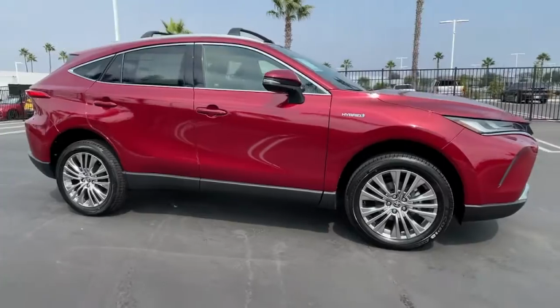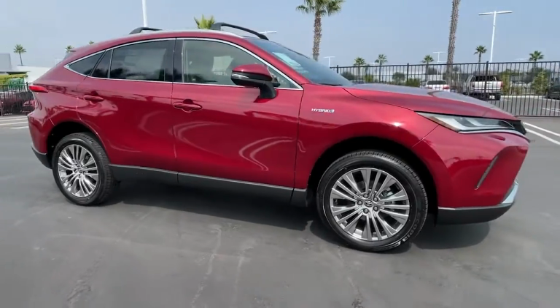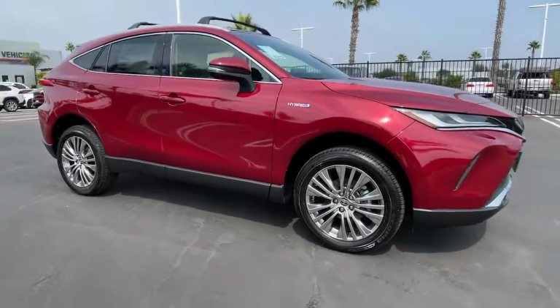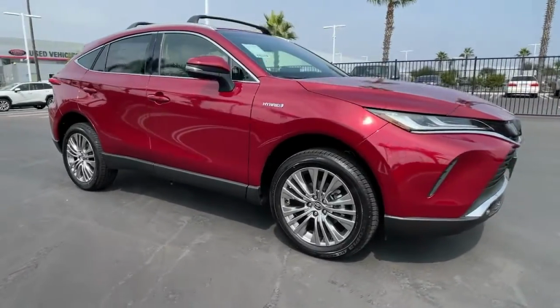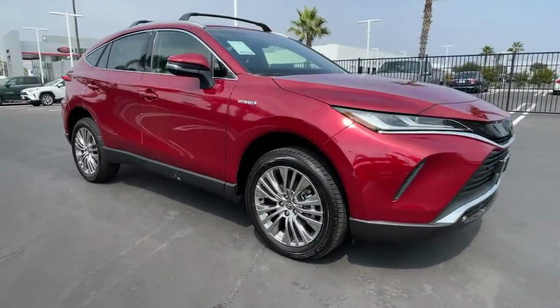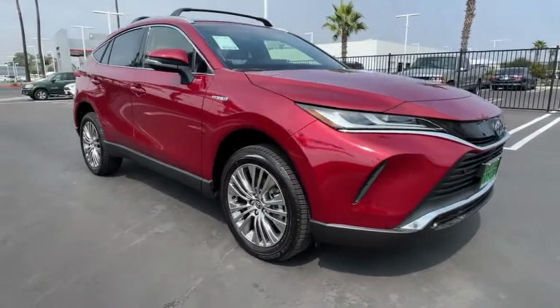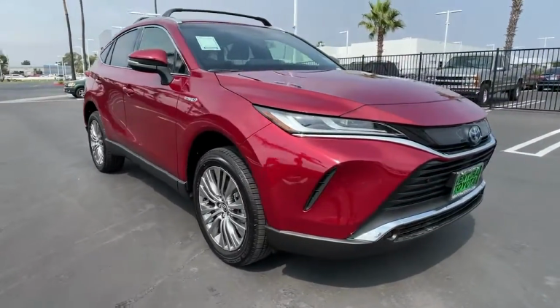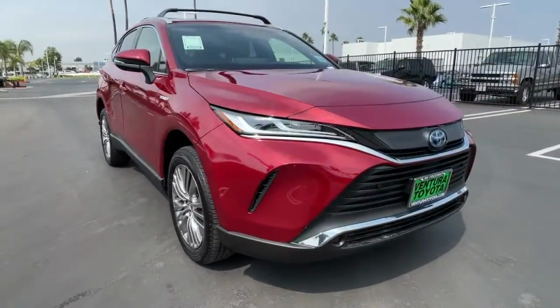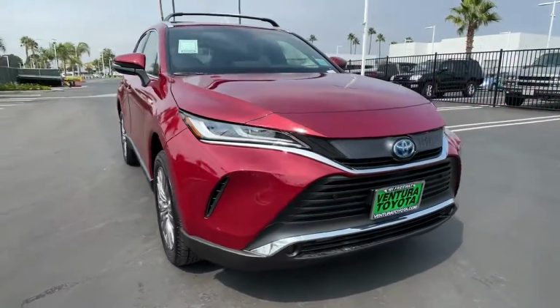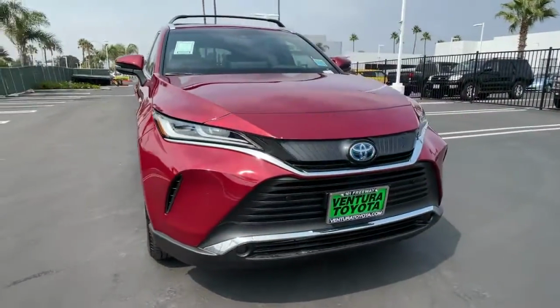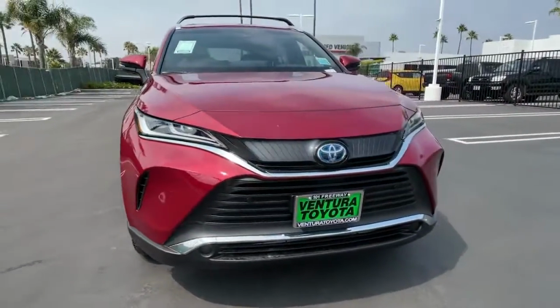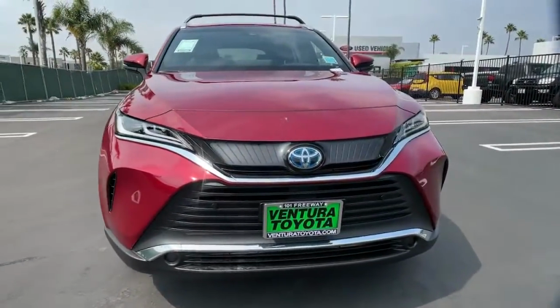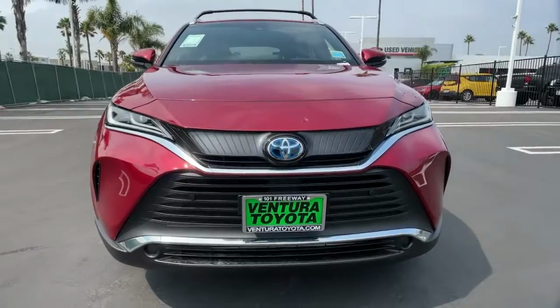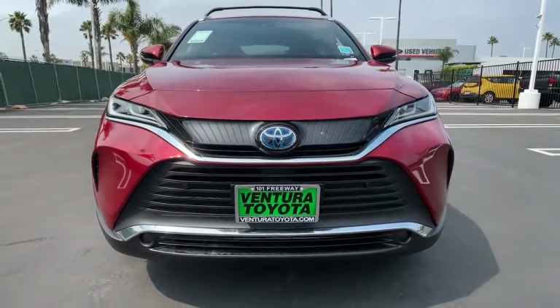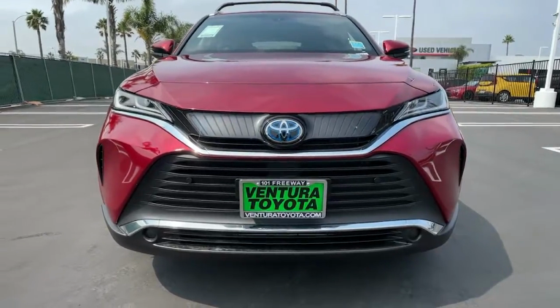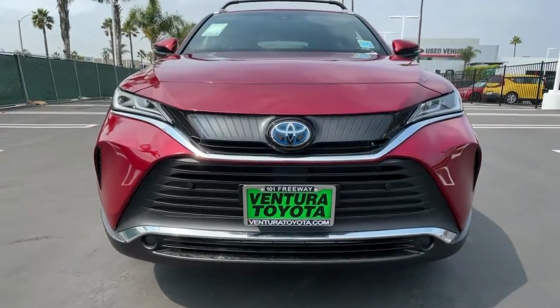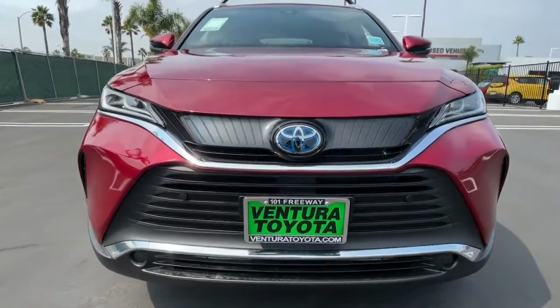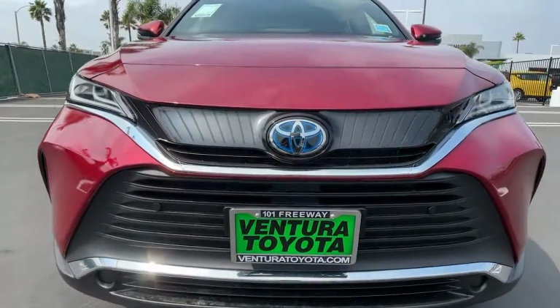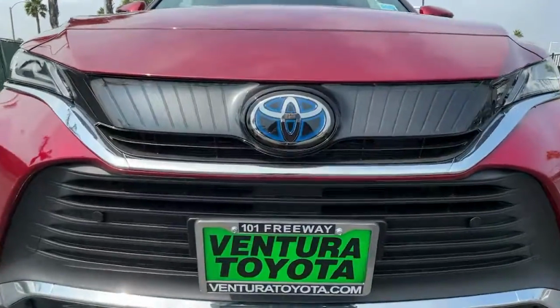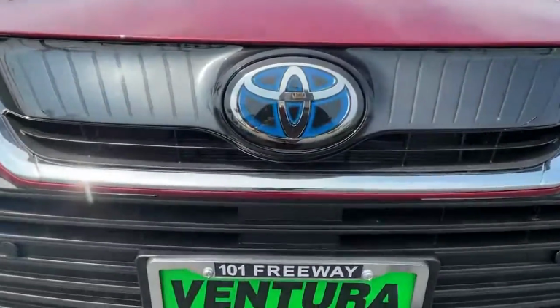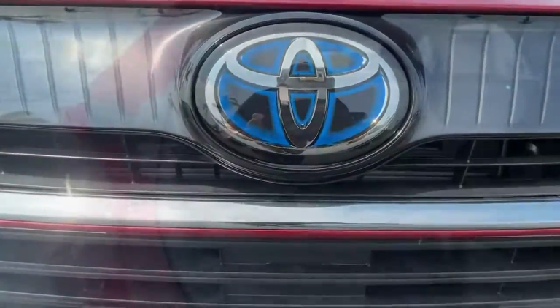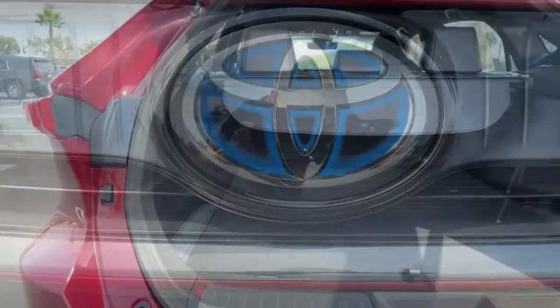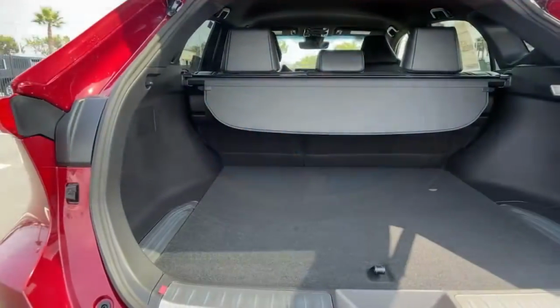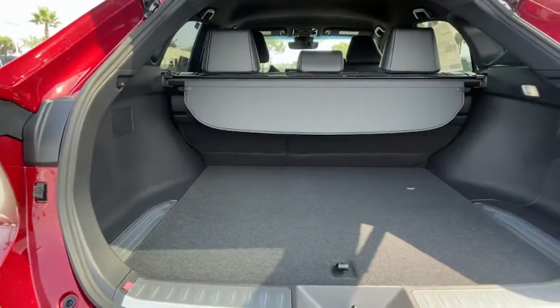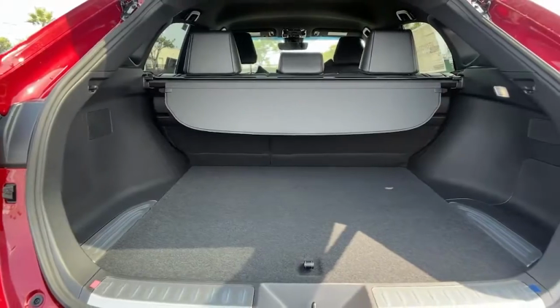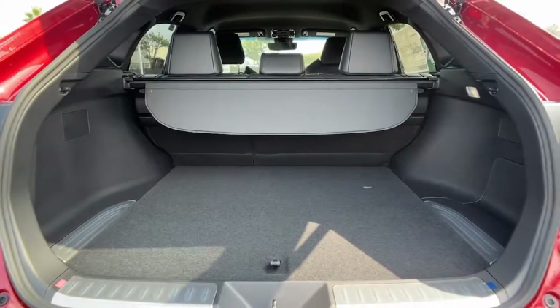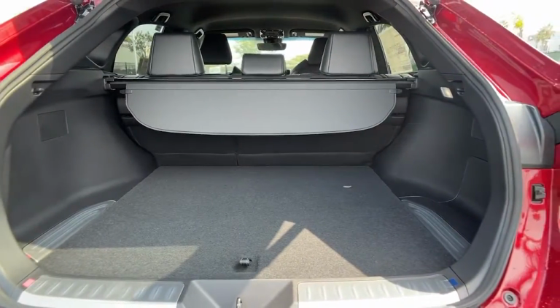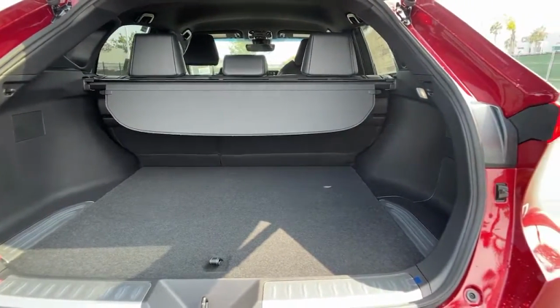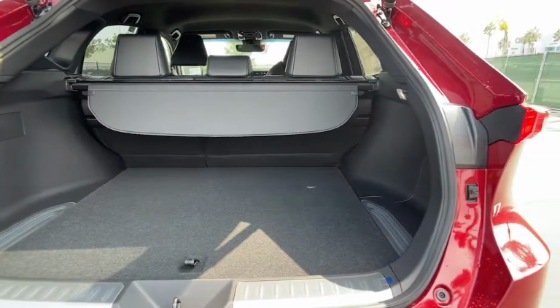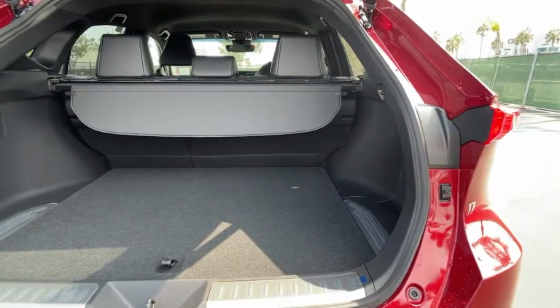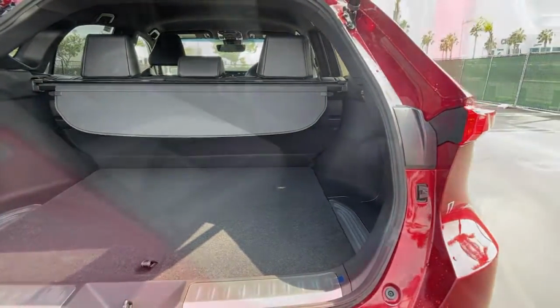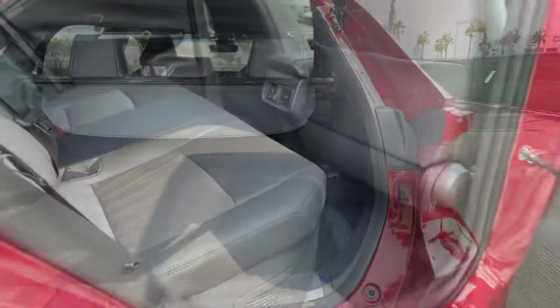All-wheel drive, keyless entry, heated driver's seat, hands-free liftgate, four-cylinder engine, chrome wheels, satellite radio, power liftgate, lane-keeping assist, iPod, MP3 input.